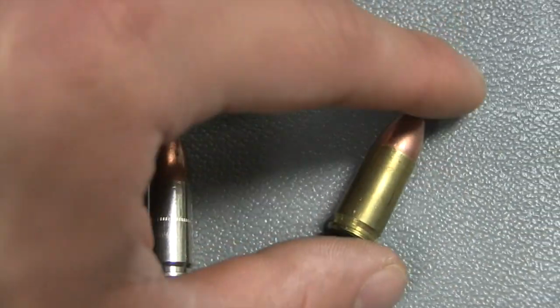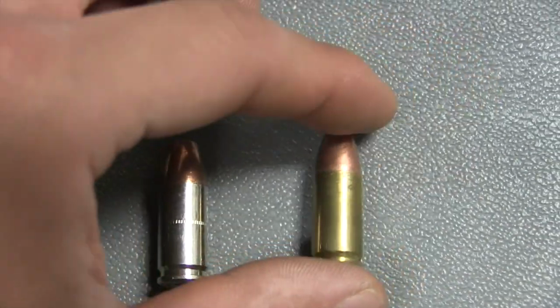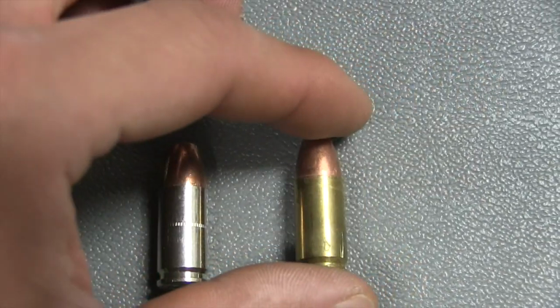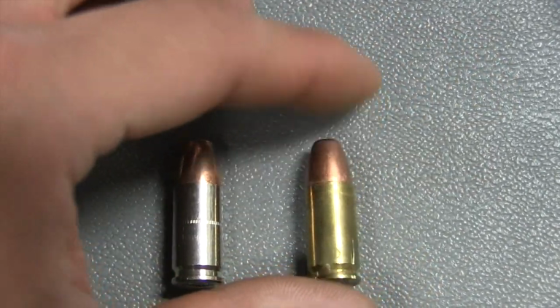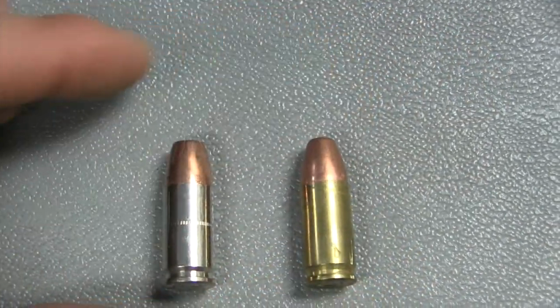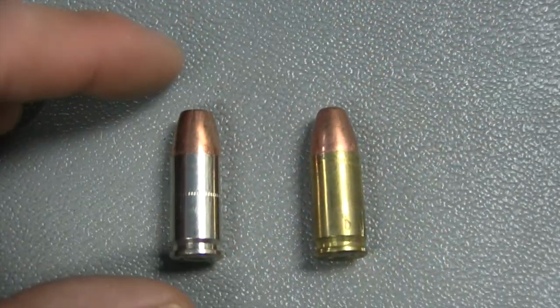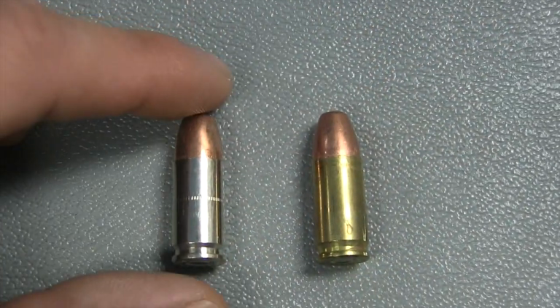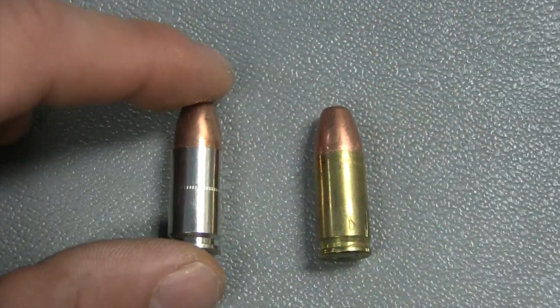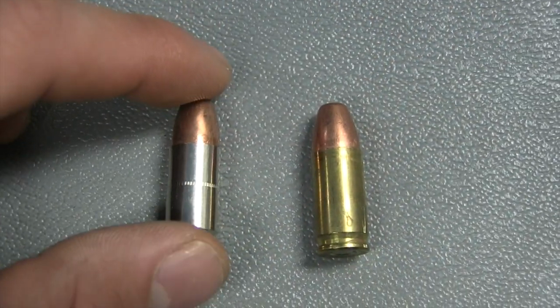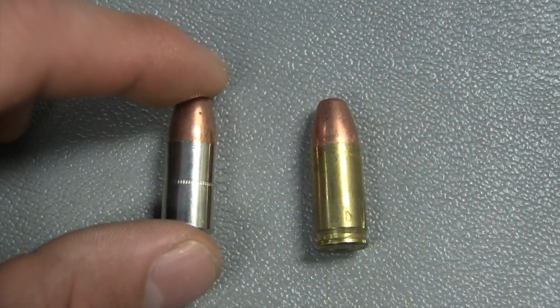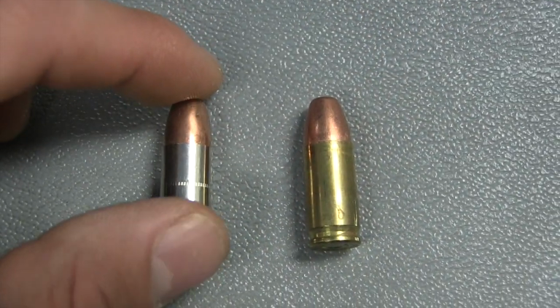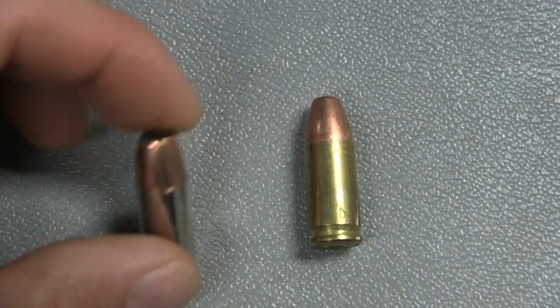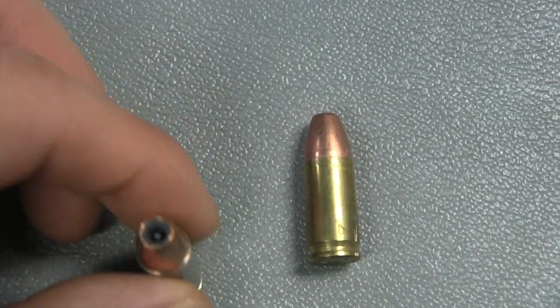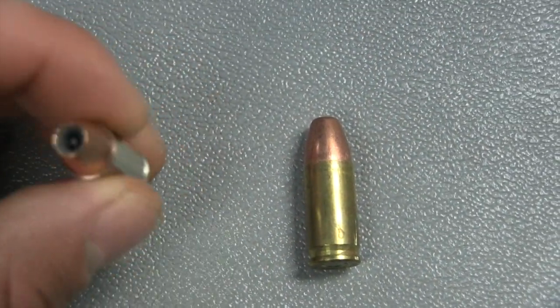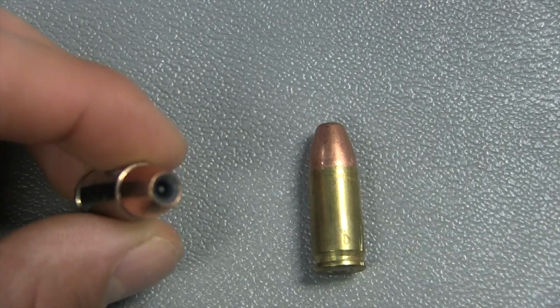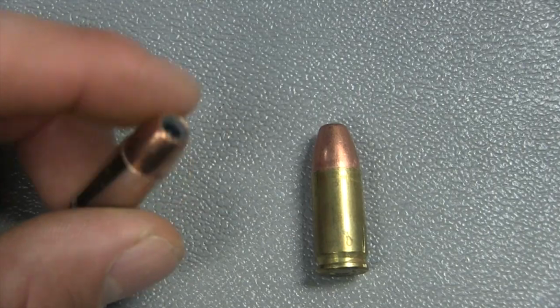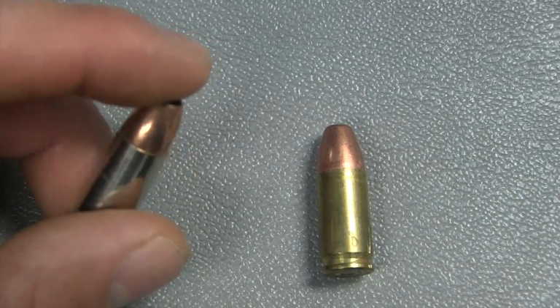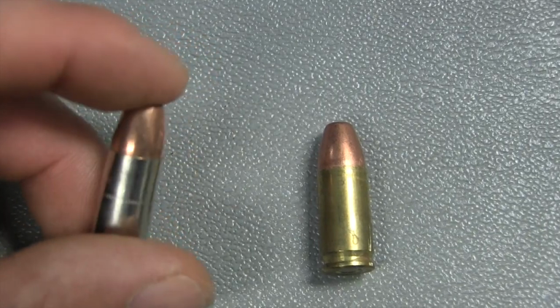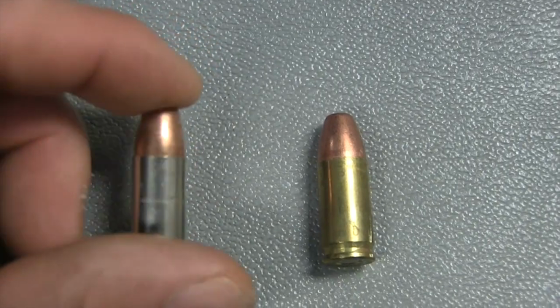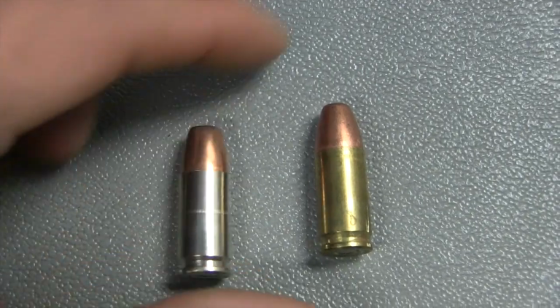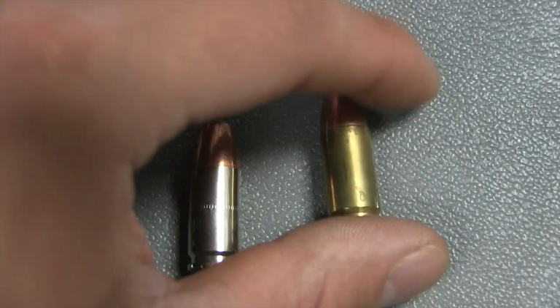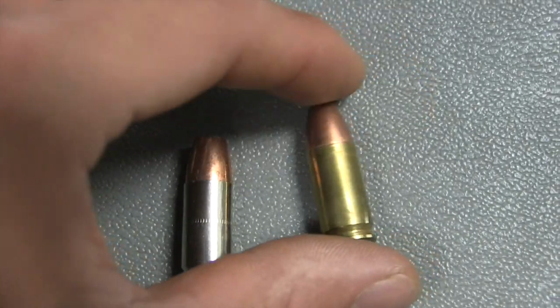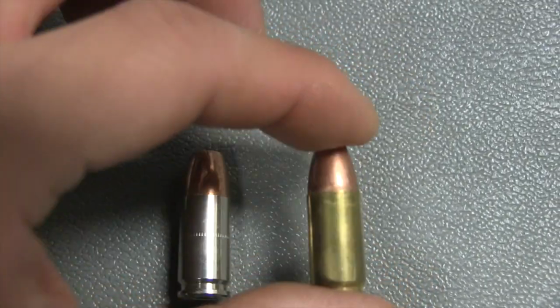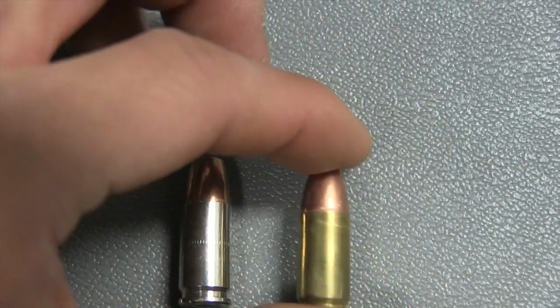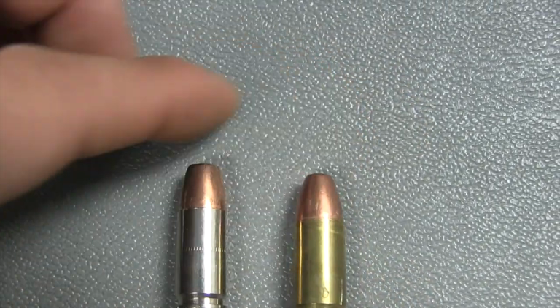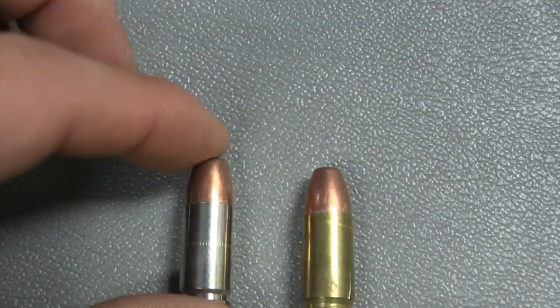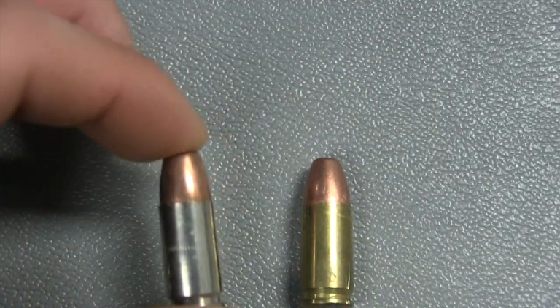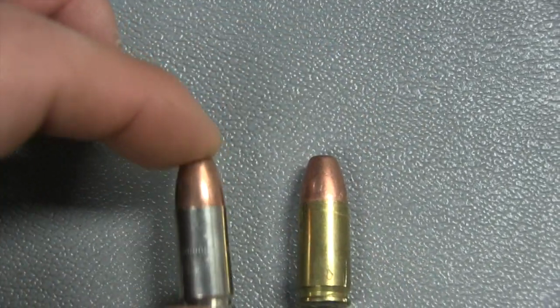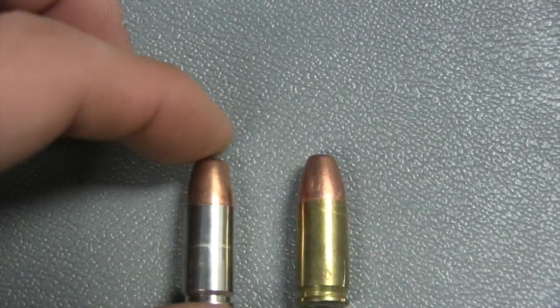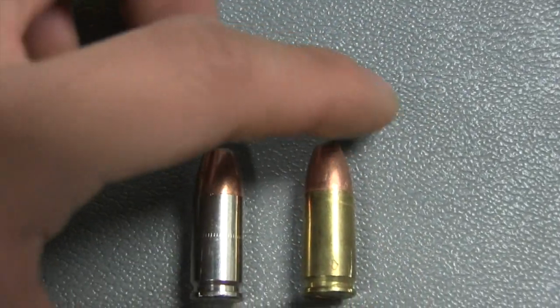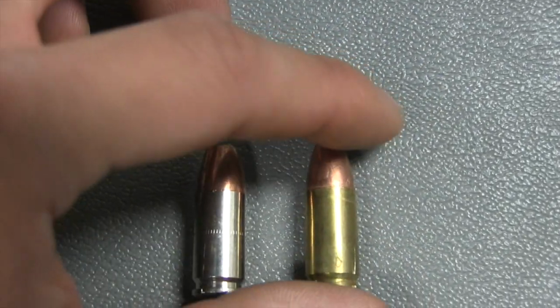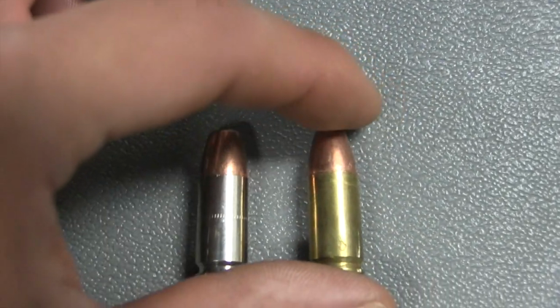Of course the full metal jacket is deadly too, but the hollow point is more deadly, and it seems that the hollow point weighs less as well.